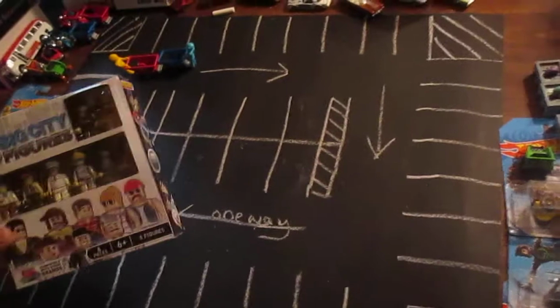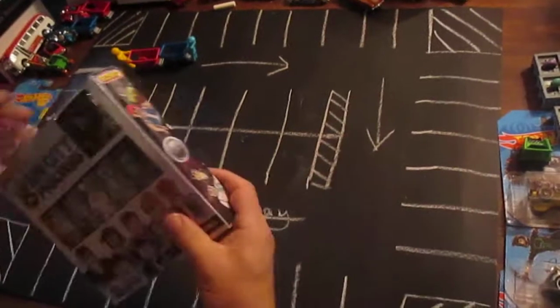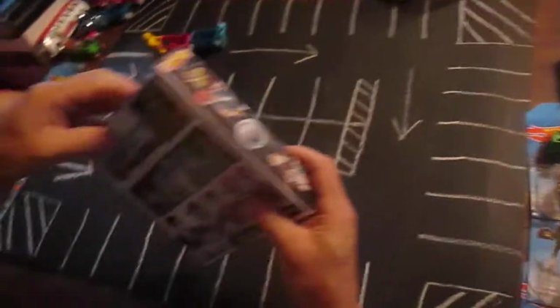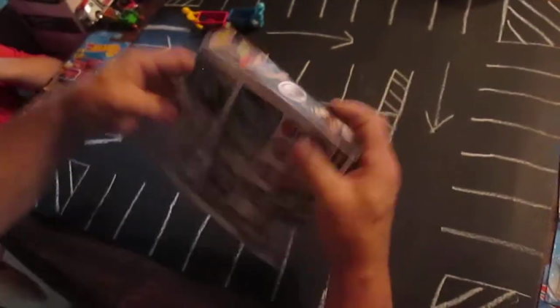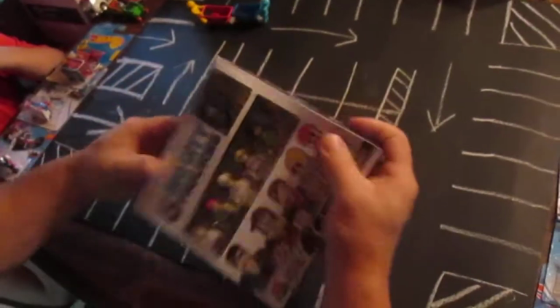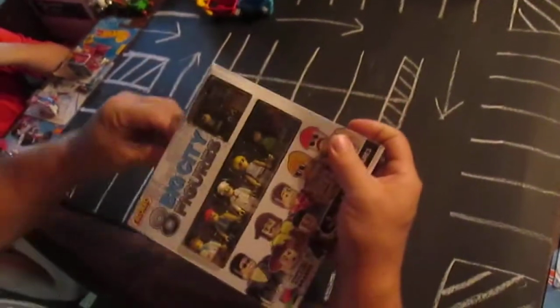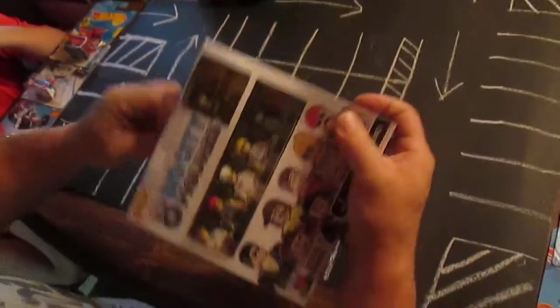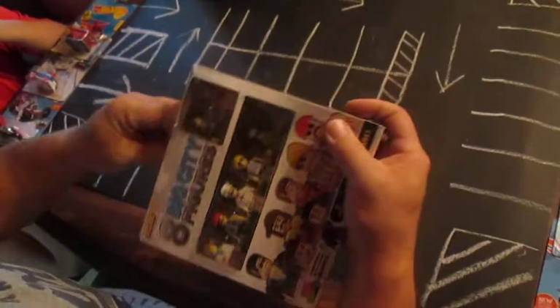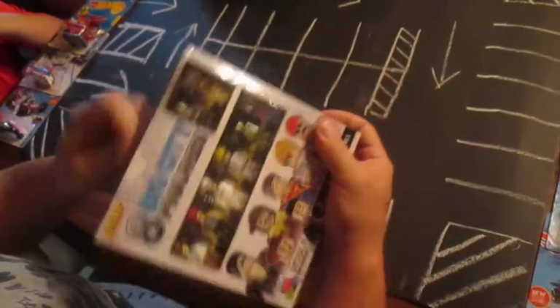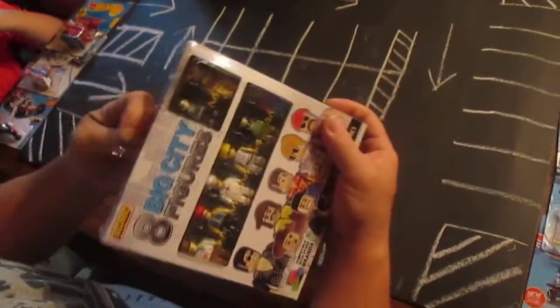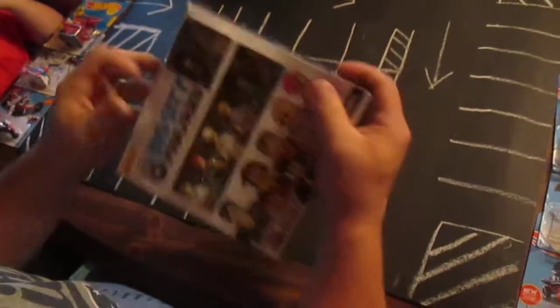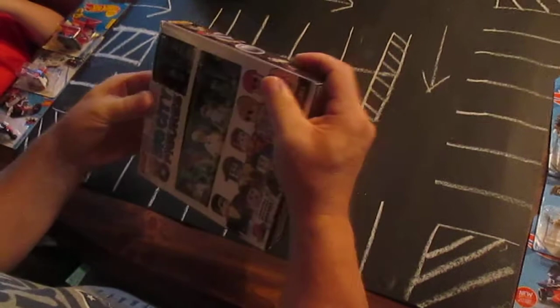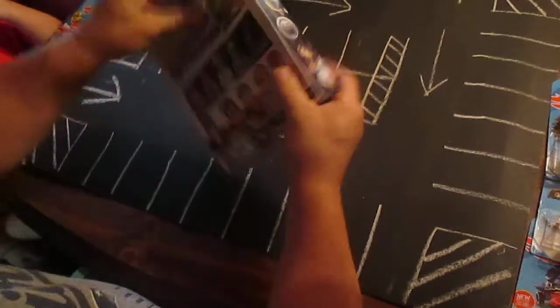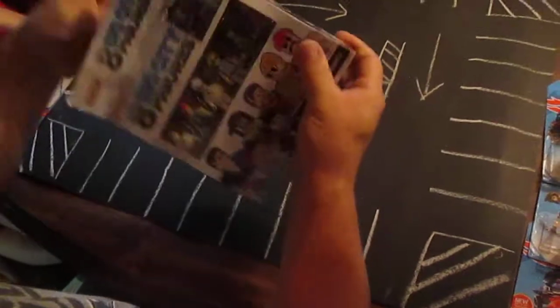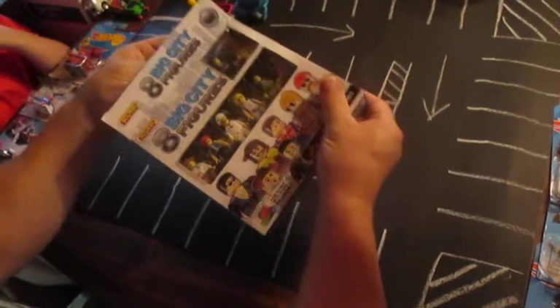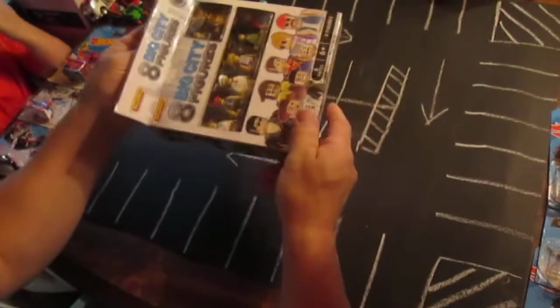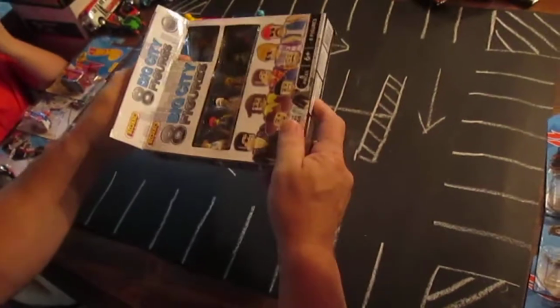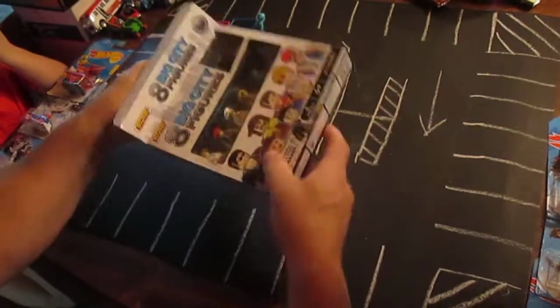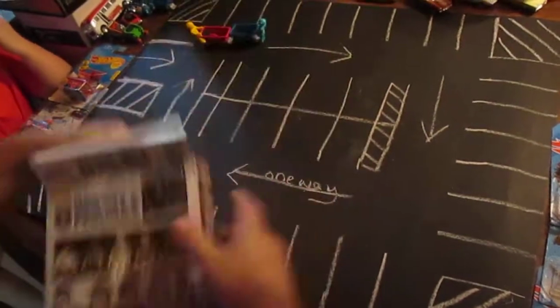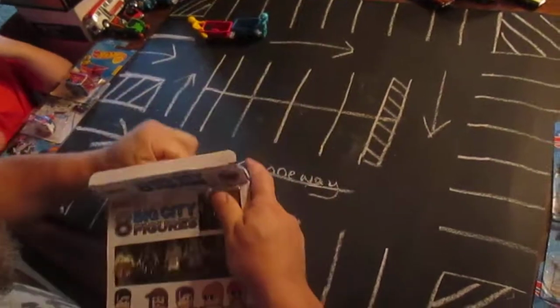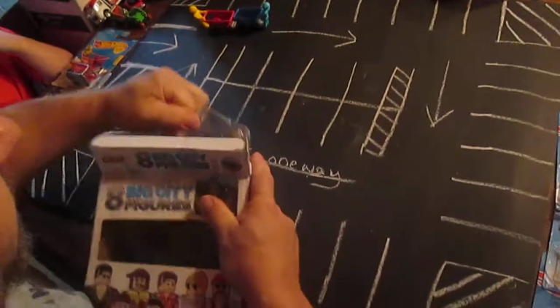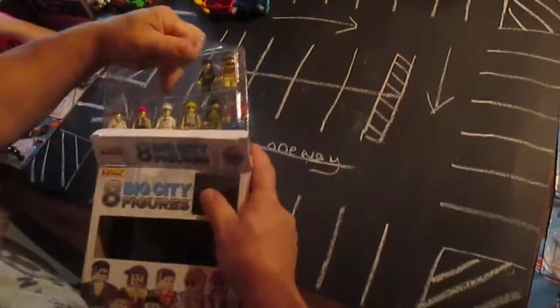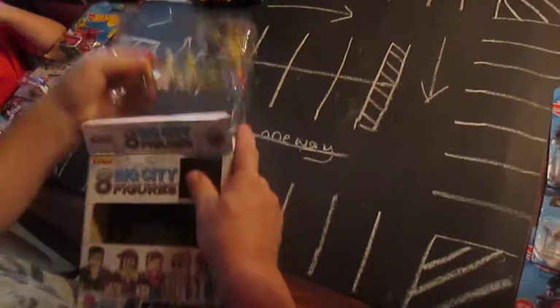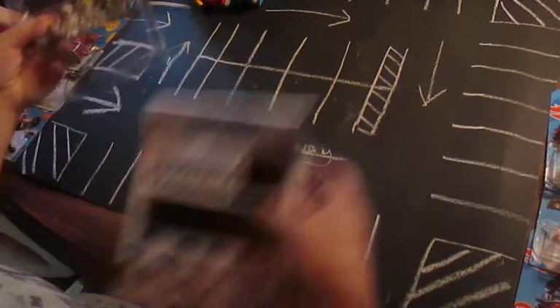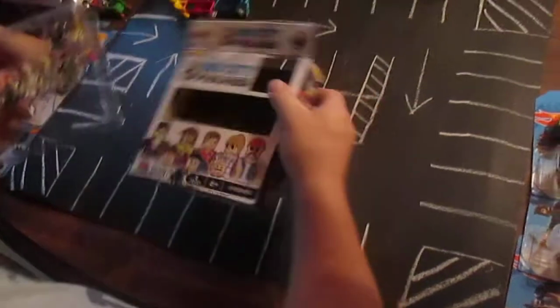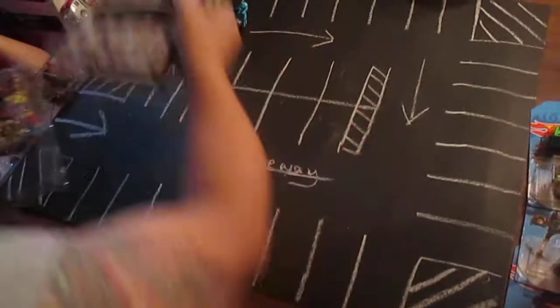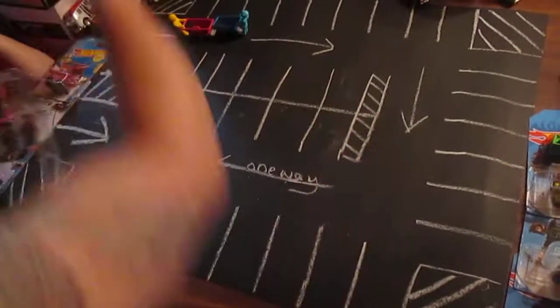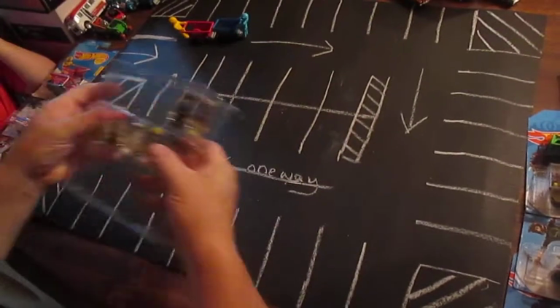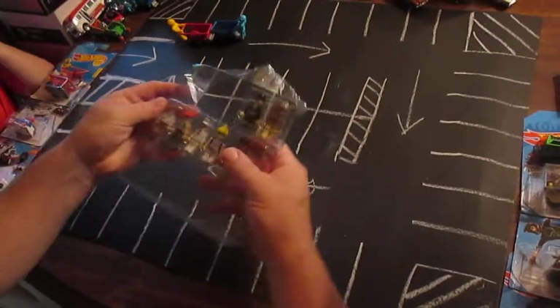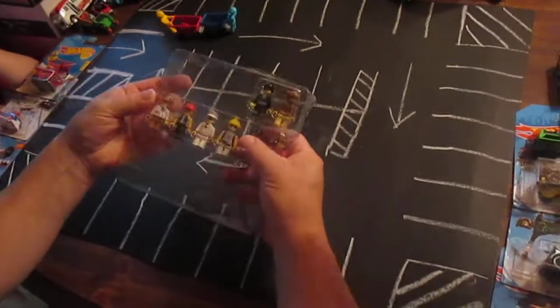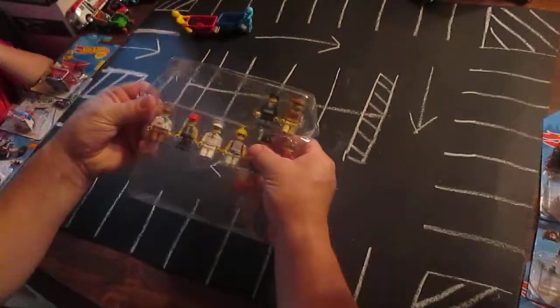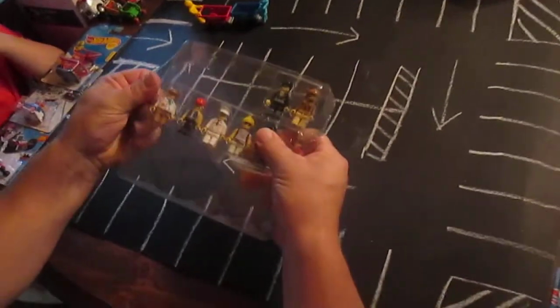I'm gonna open up these right here — we're gonna open up some ride-ons today and I think these figures fit on them. That is the hope, we're gonna see if it works. I went to the local Dollar General and bought the cheapies.